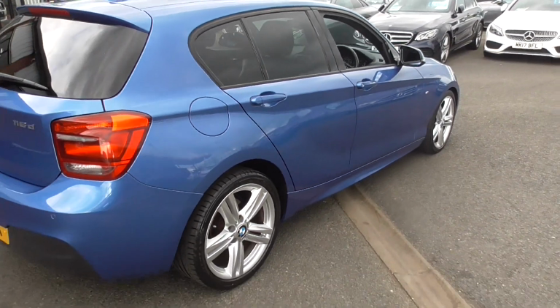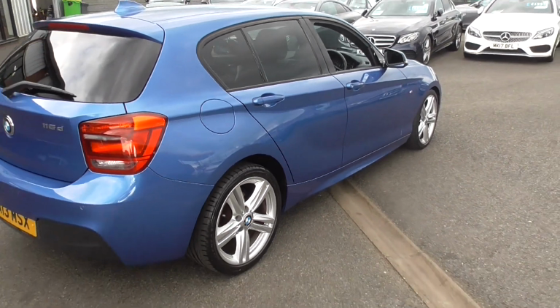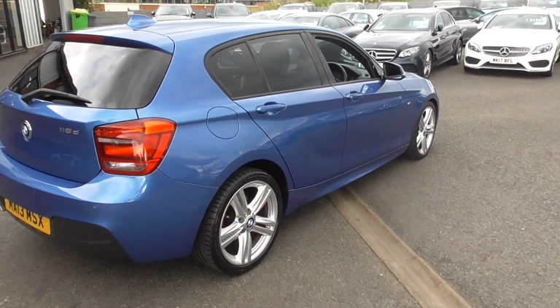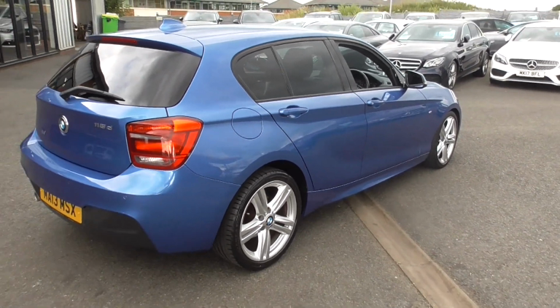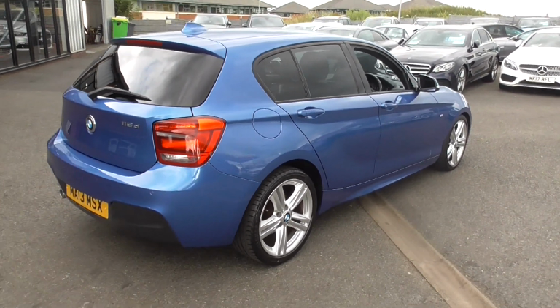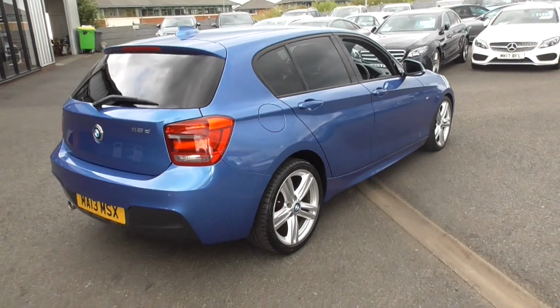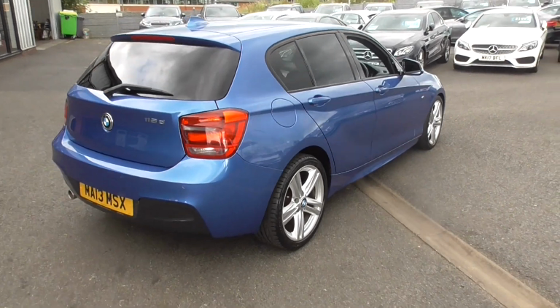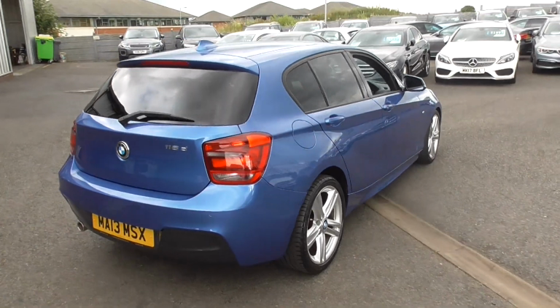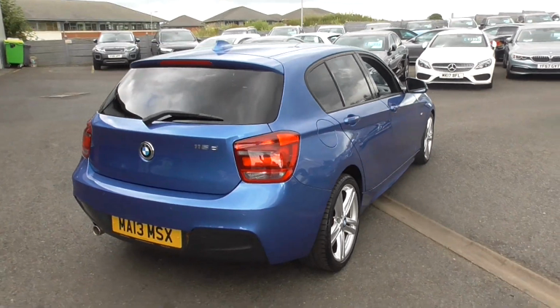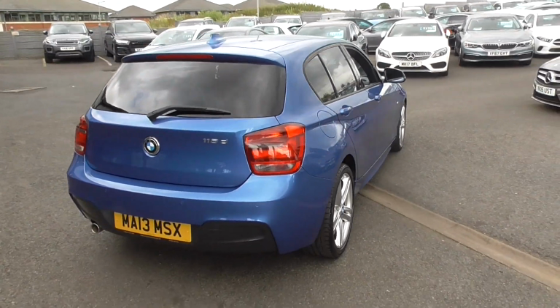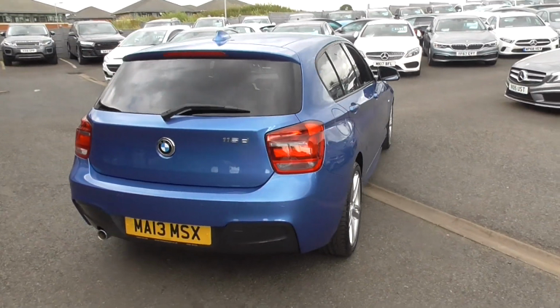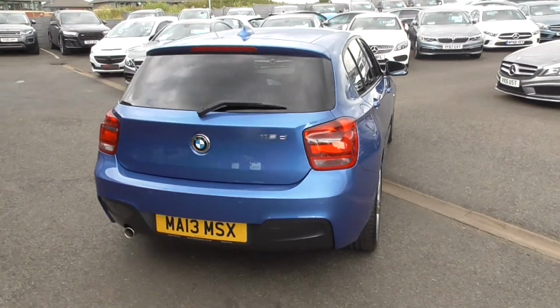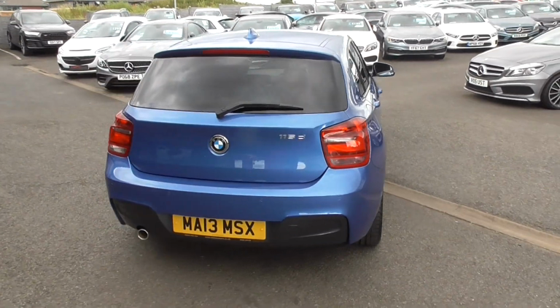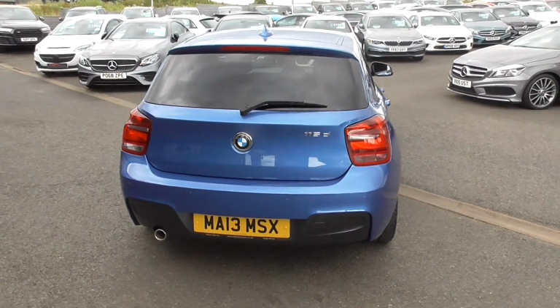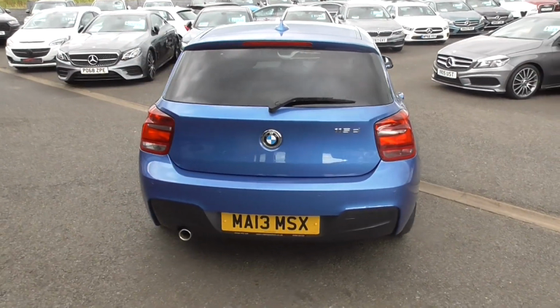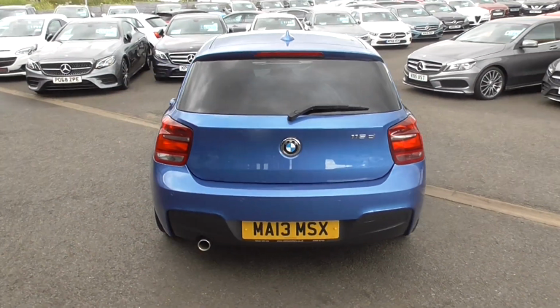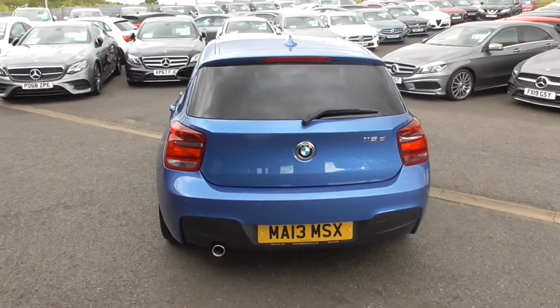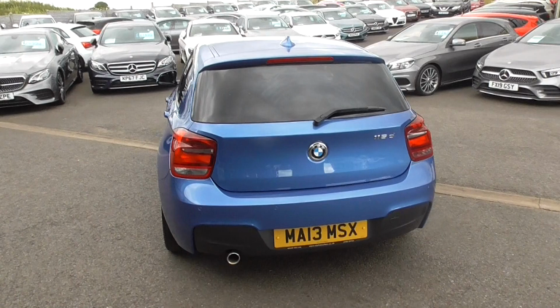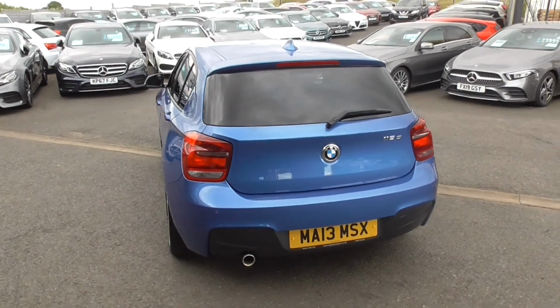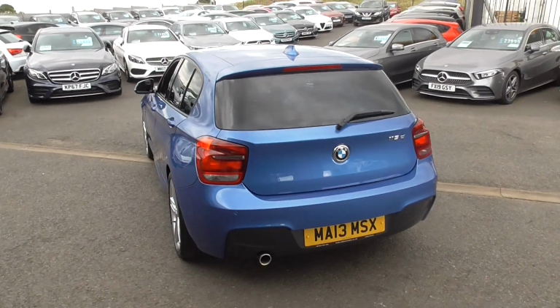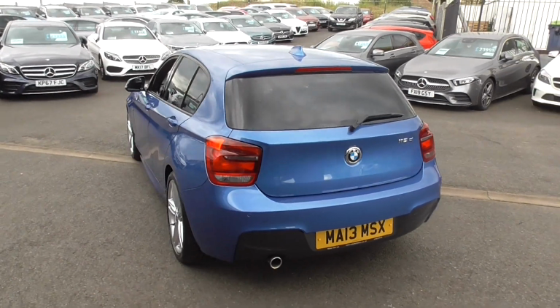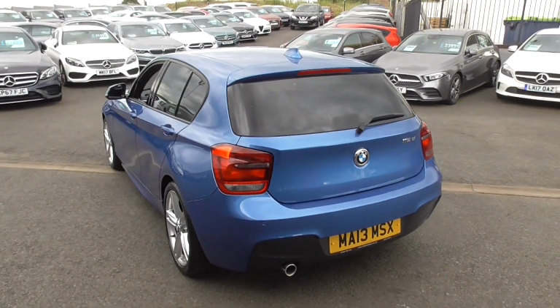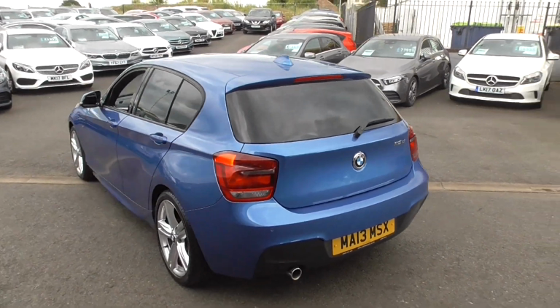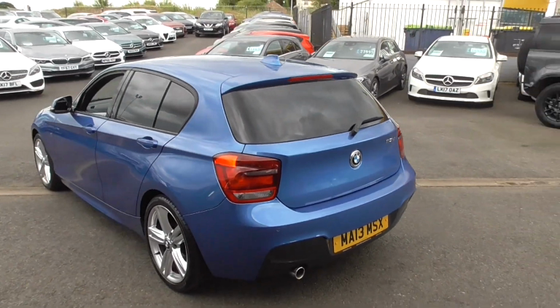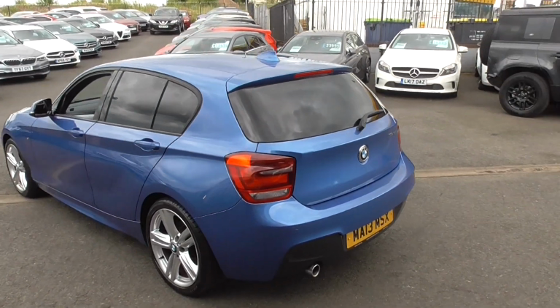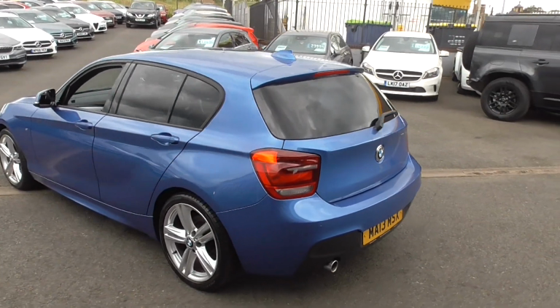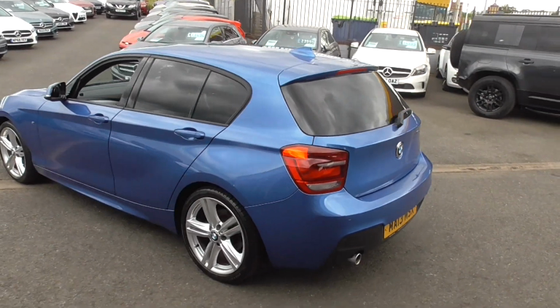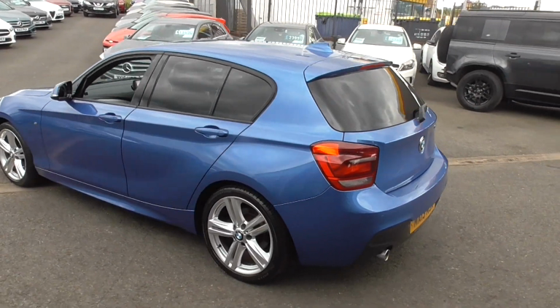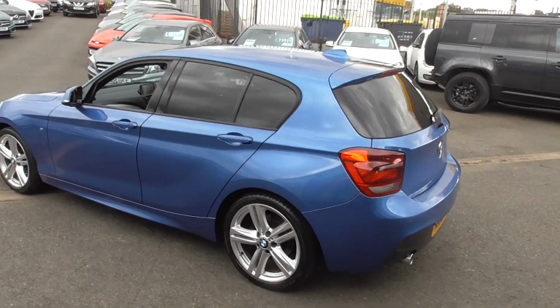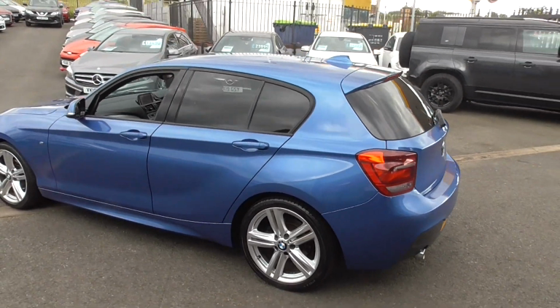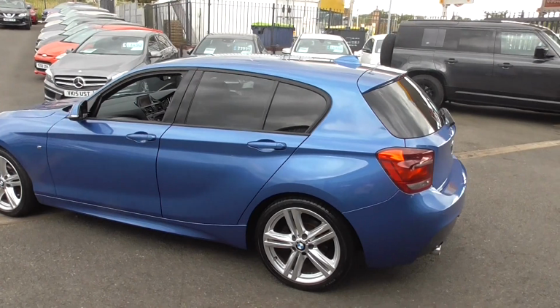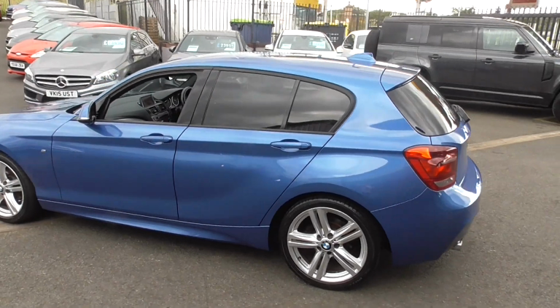What a lovely example. 13 plate, two keys, two owners, service documentation, best colour Estoril Blue, privacy glass extra, cruise control extra — and only £30 a year to tax.